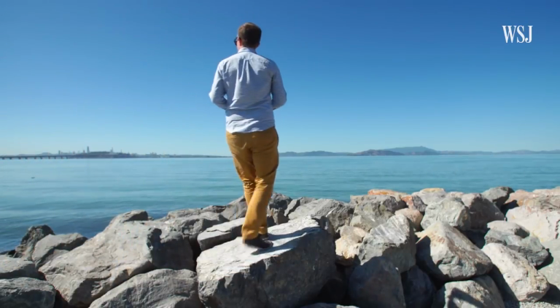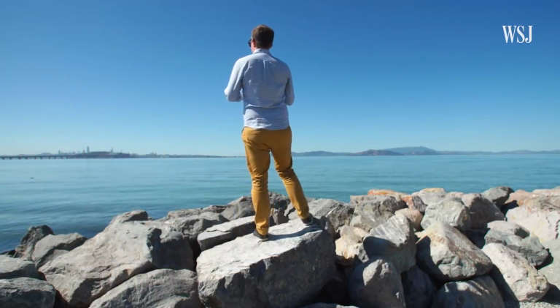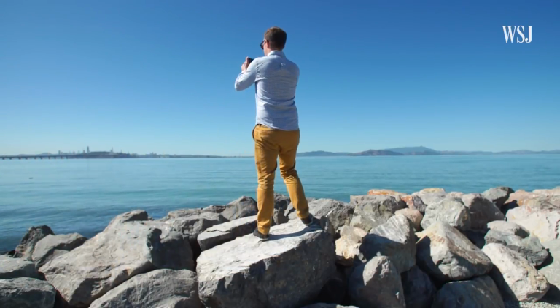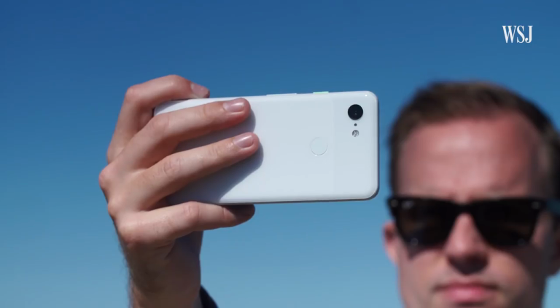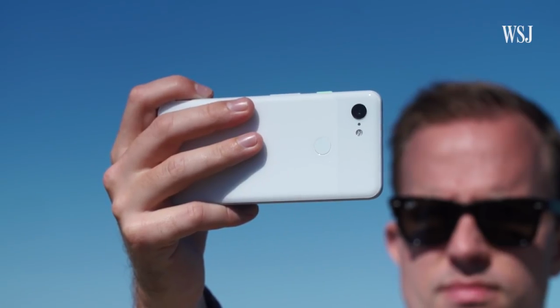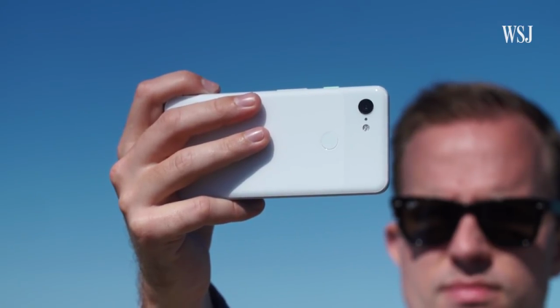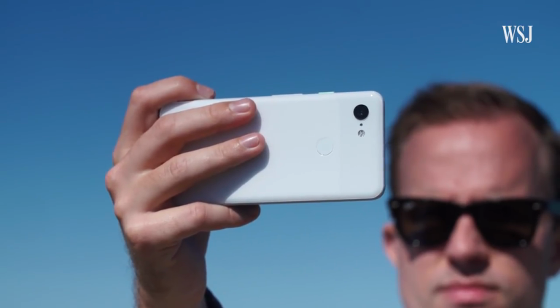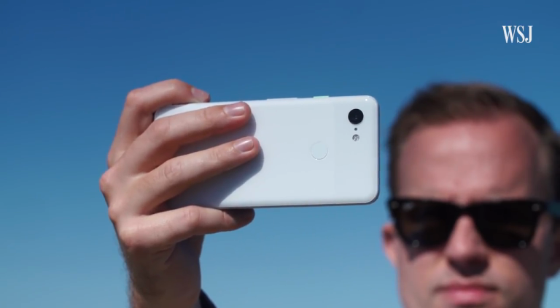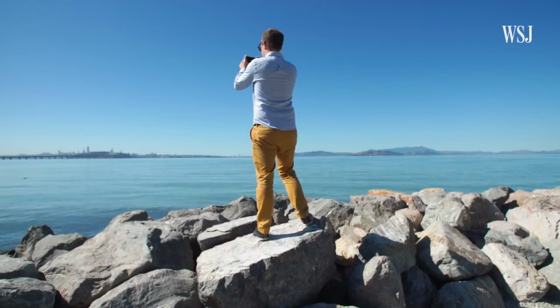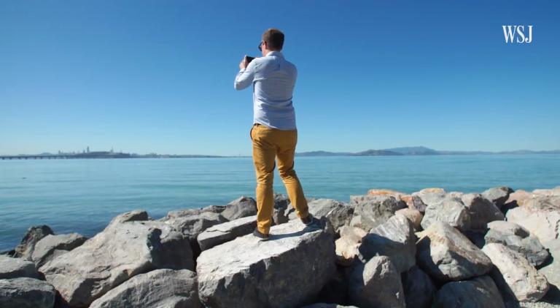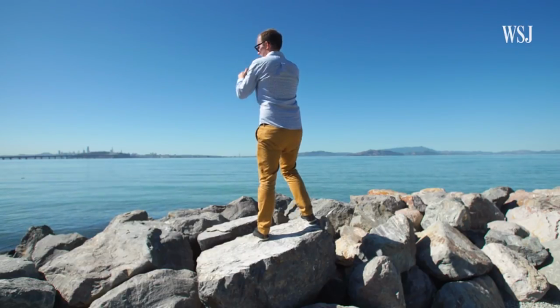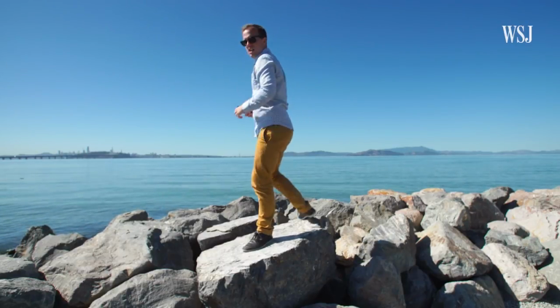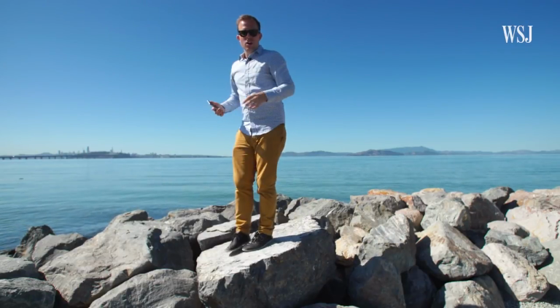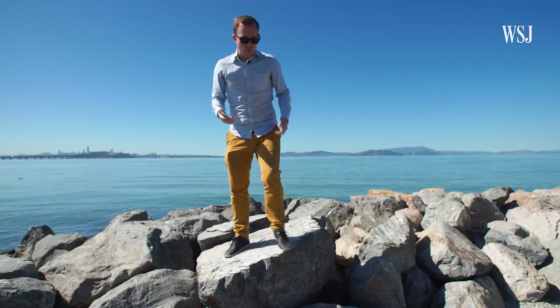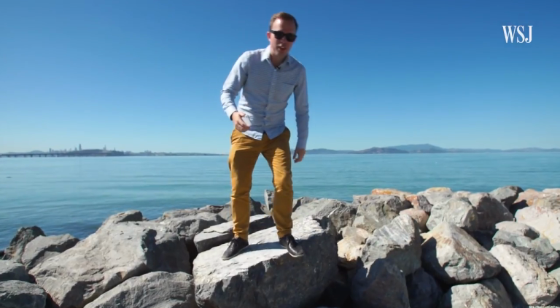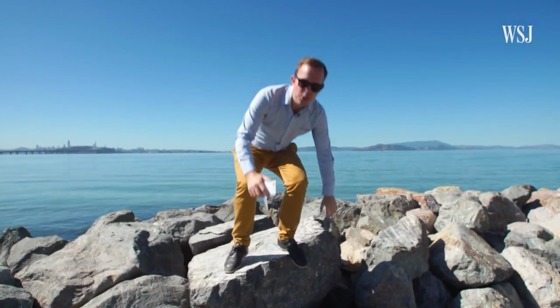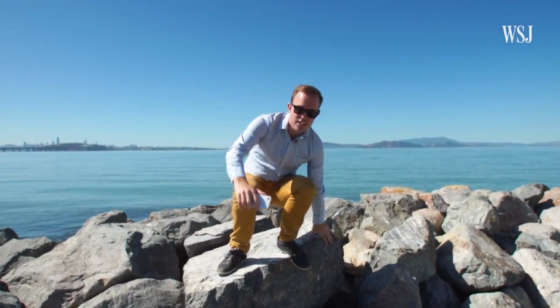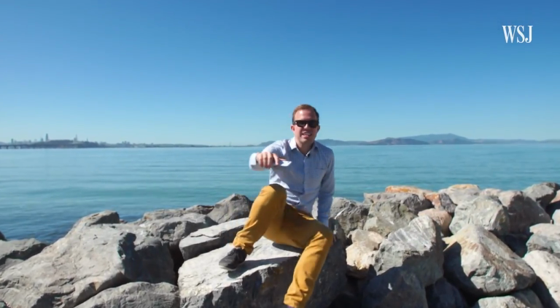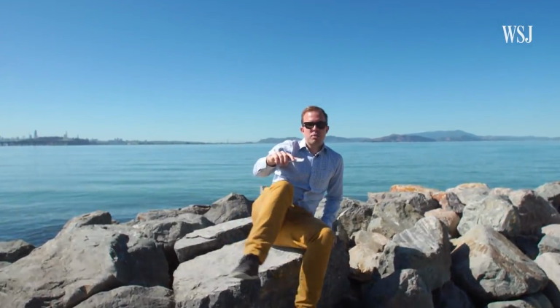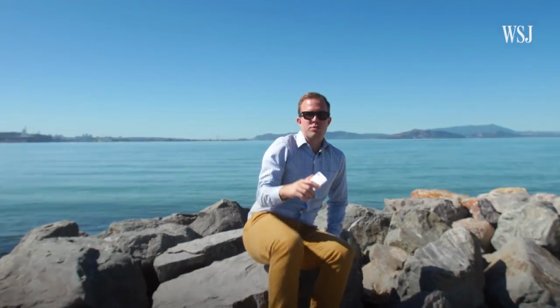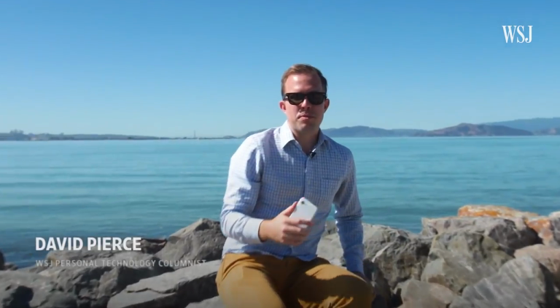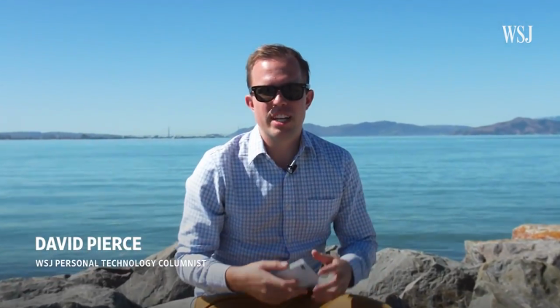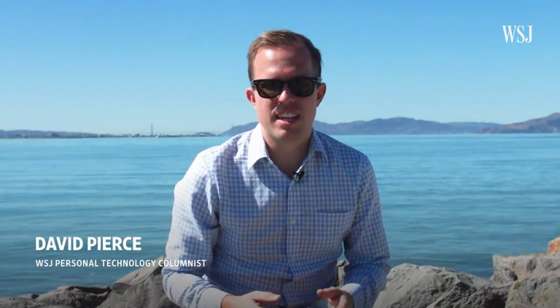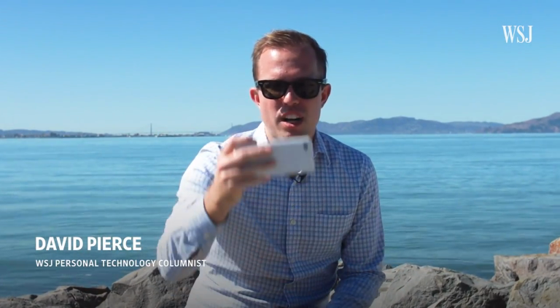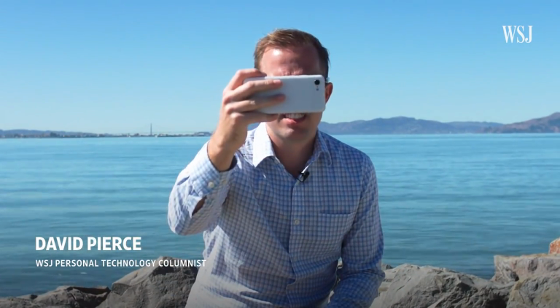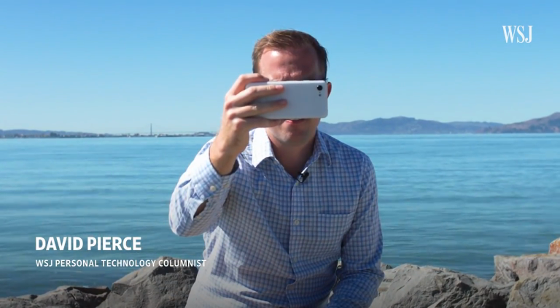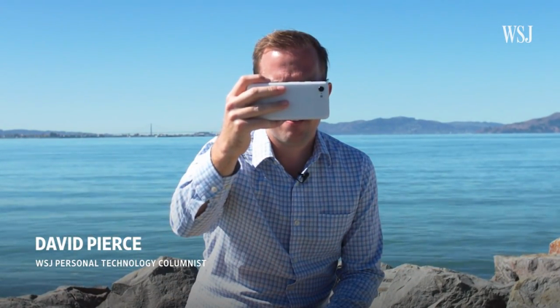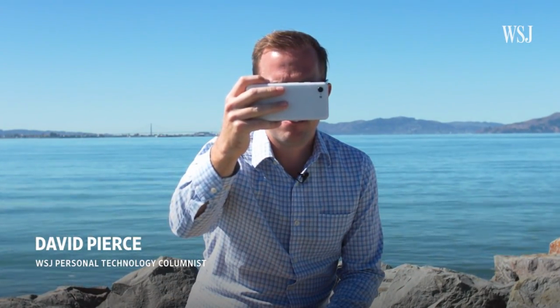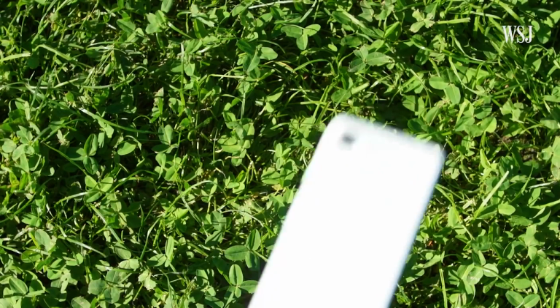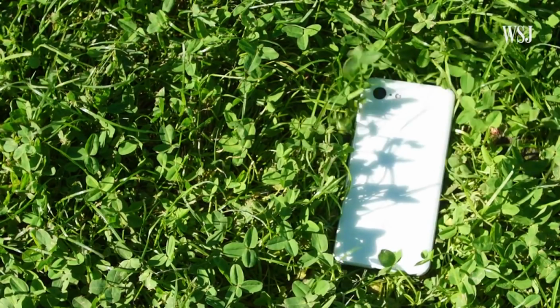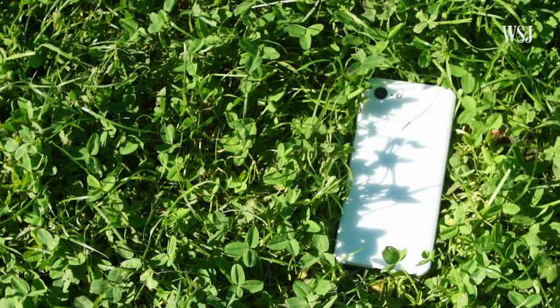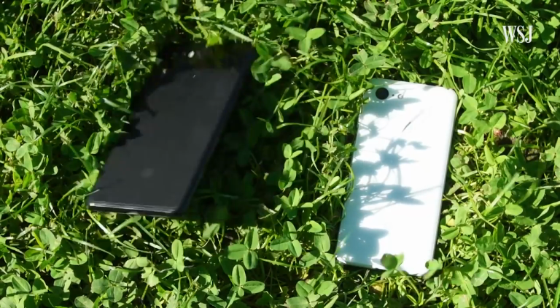Most phones are fast. Most phones have nice screens. They pretty much all make phone calls. Really, for the last few years, the thing that separates one phone from another is the camera. Which brings me to these — the Google Pixel 3 and 3 XL.